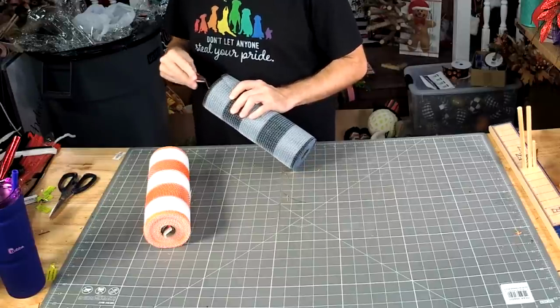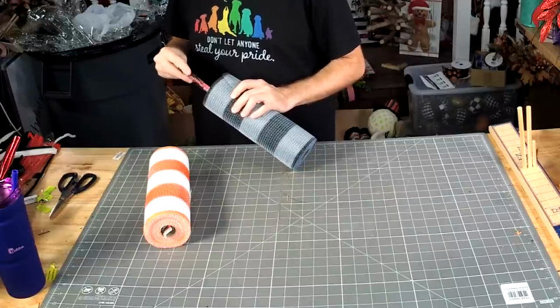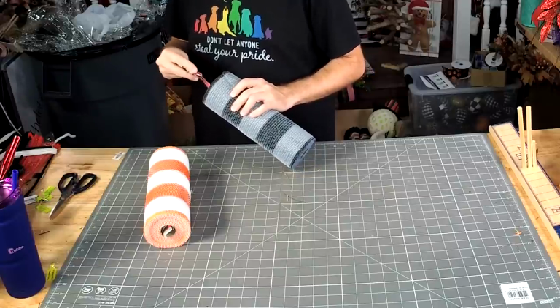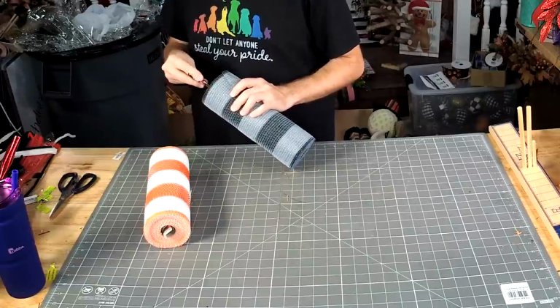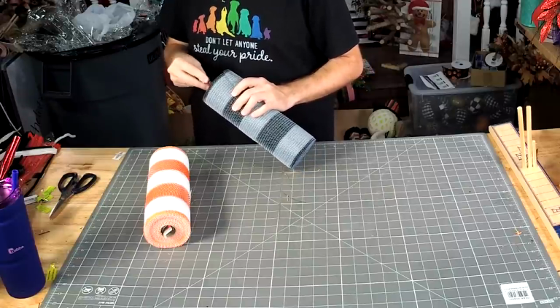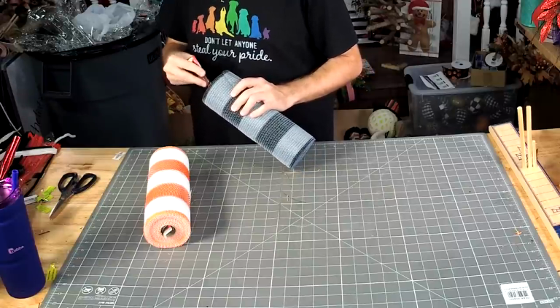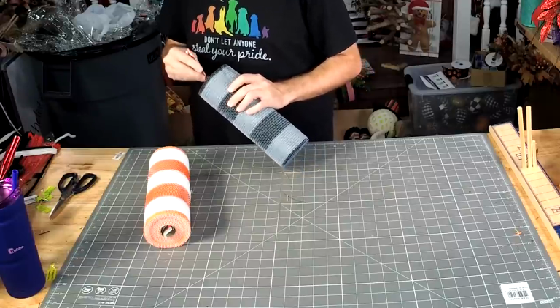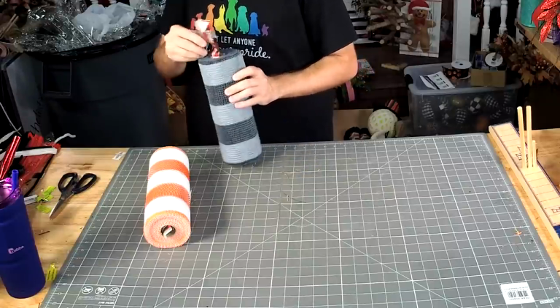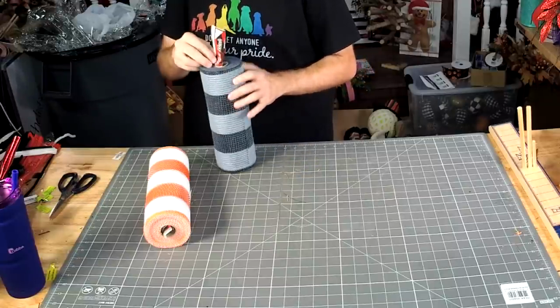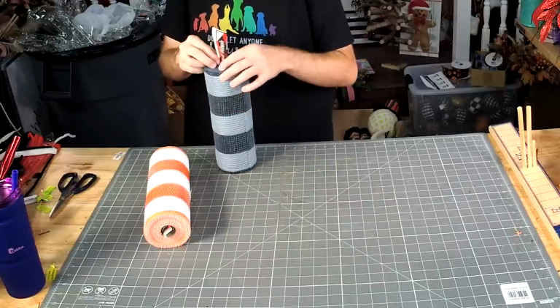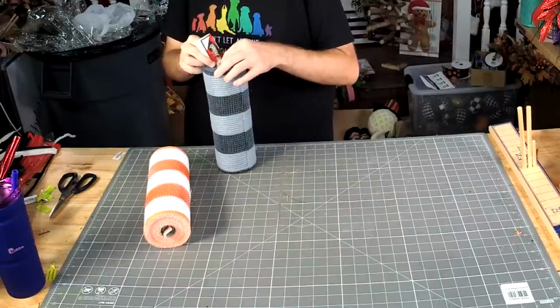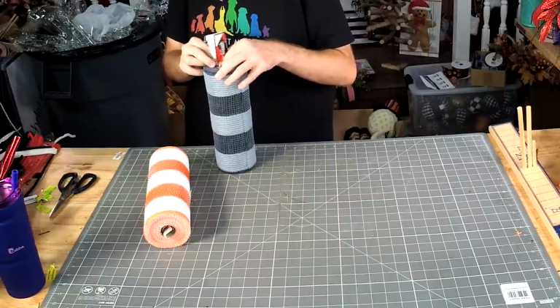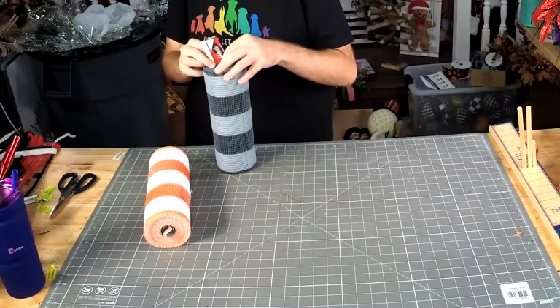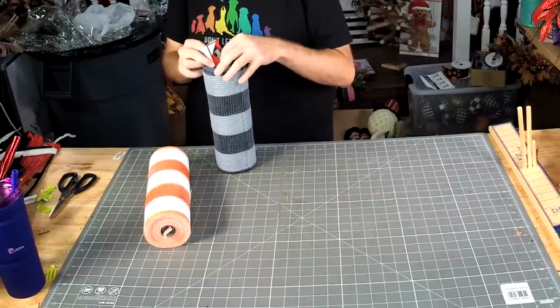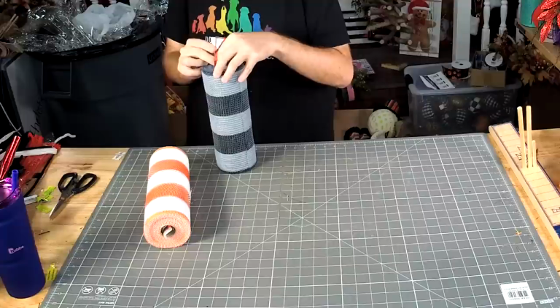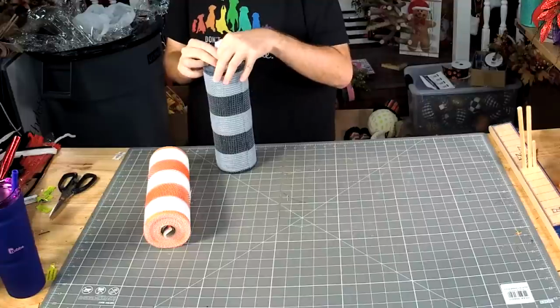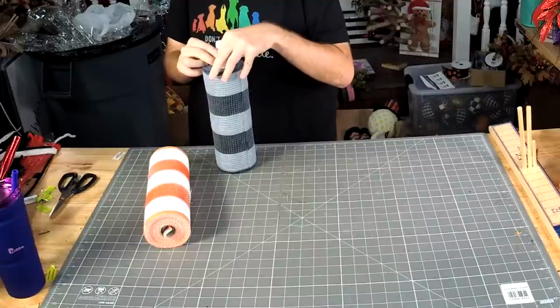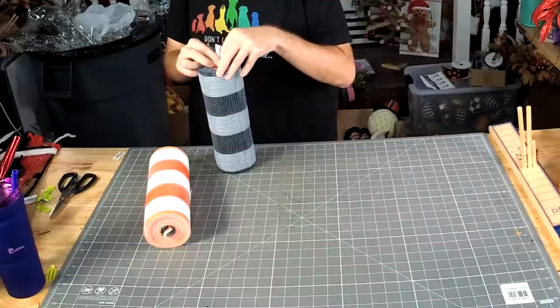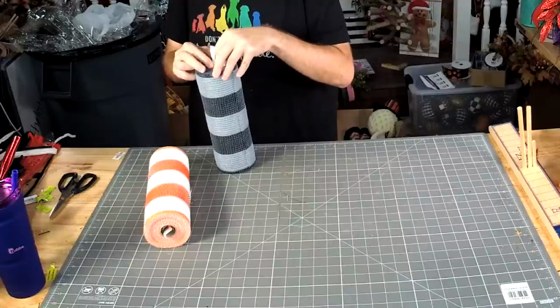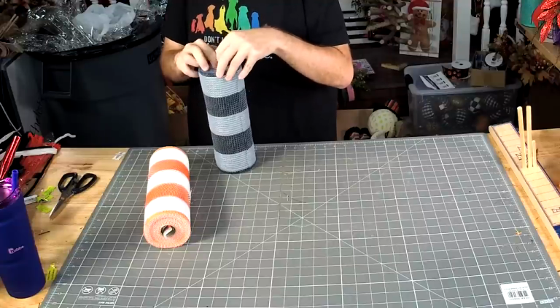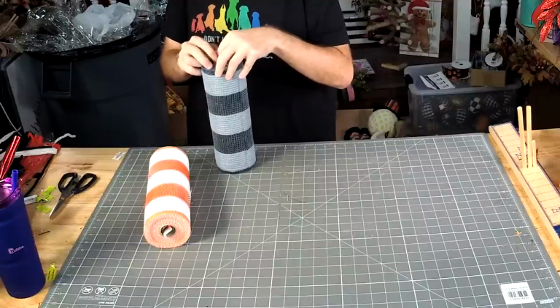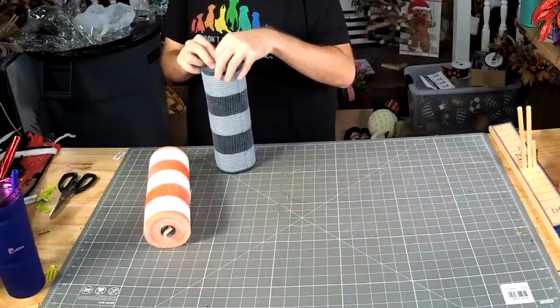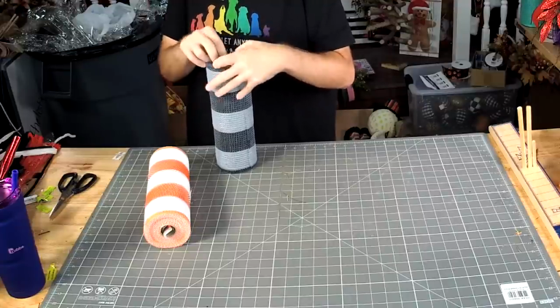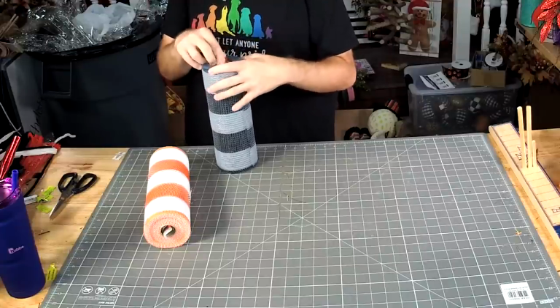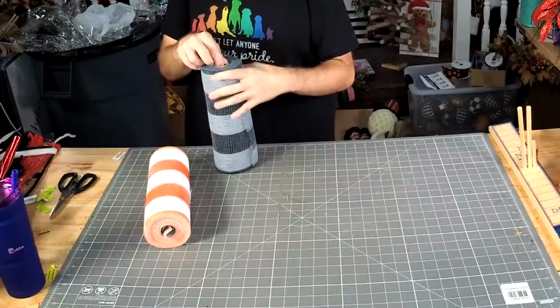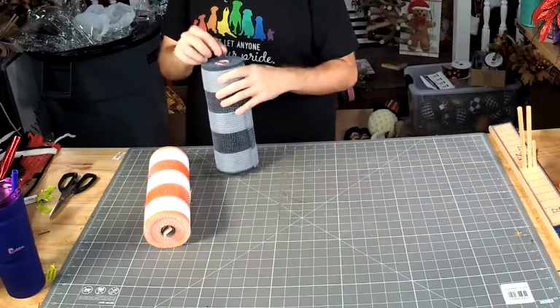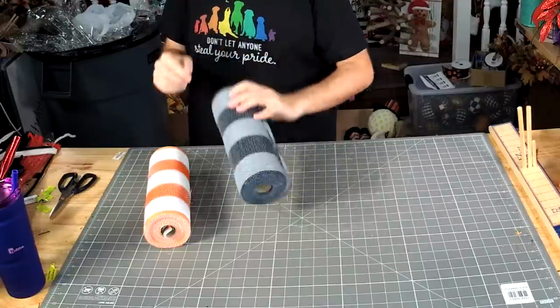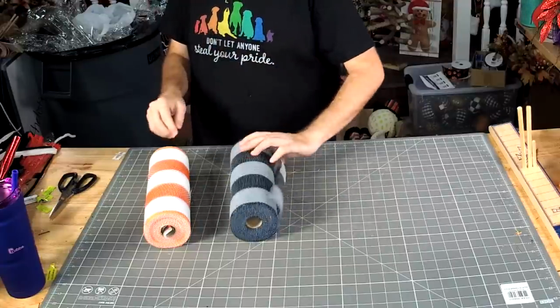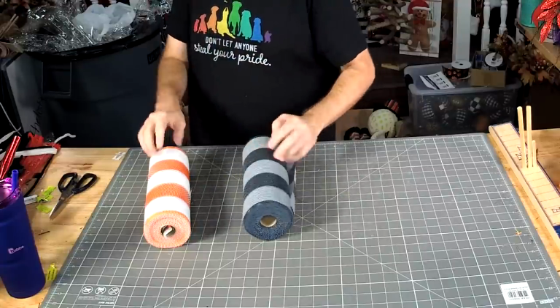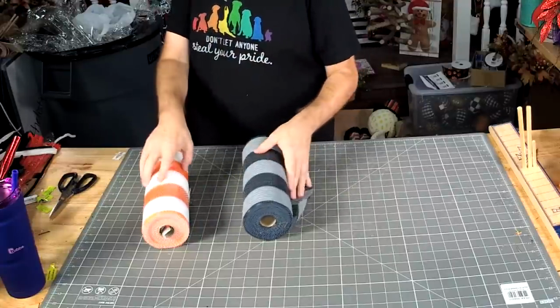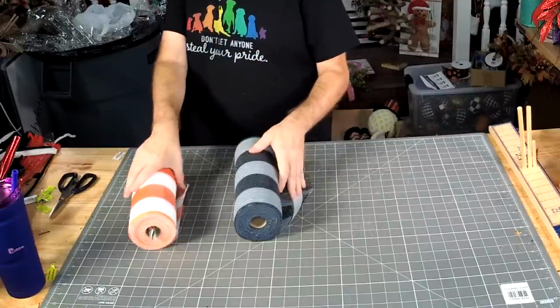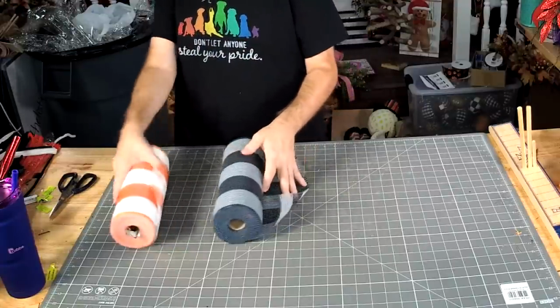Do we have some wreath frames in stock? We might. I haven't been in the warehouse in a while, so I don't really know what we've got.